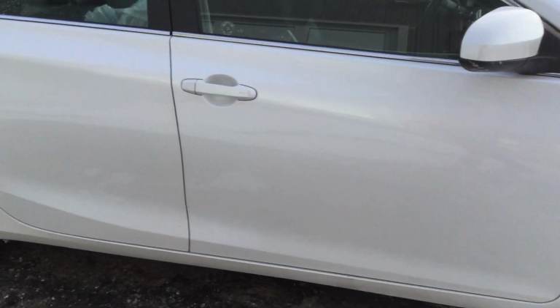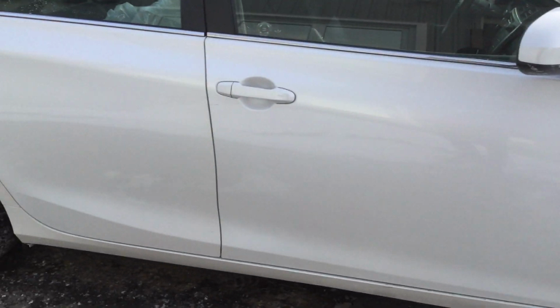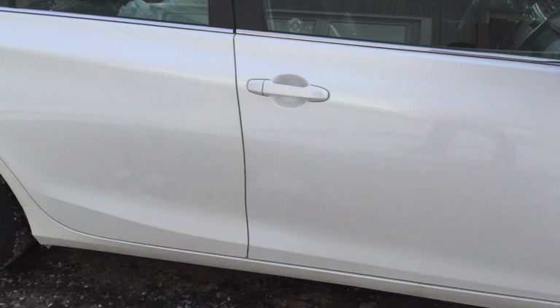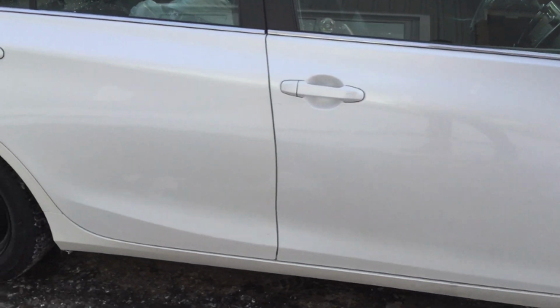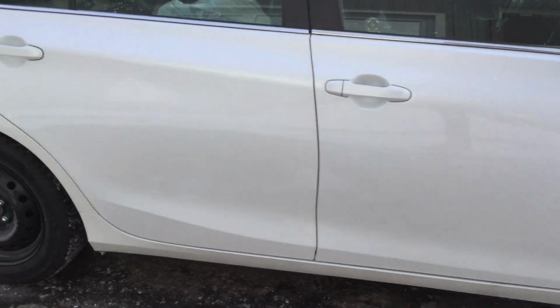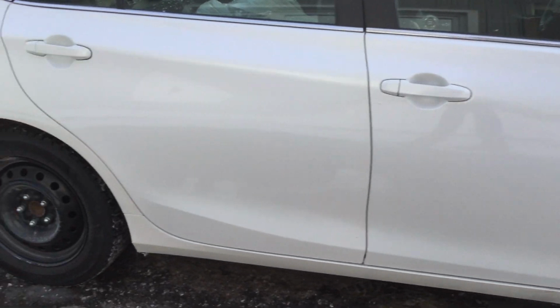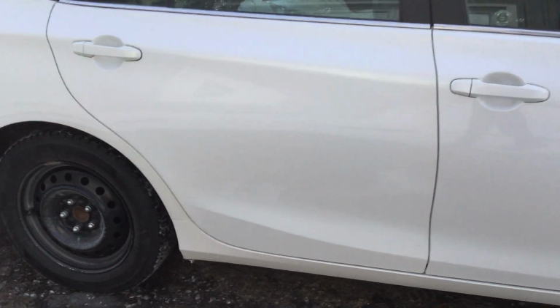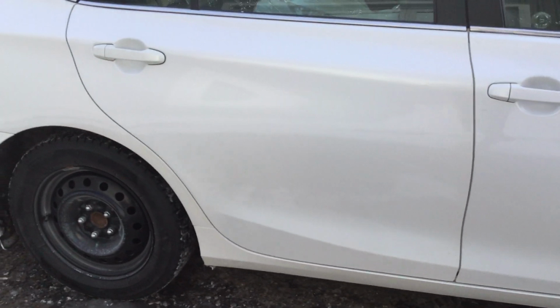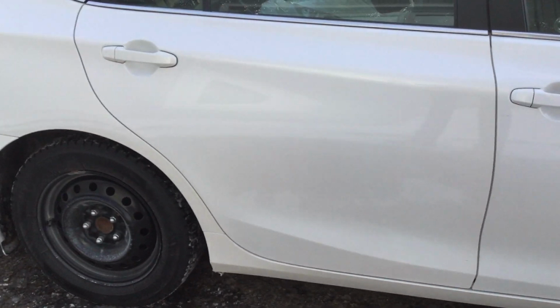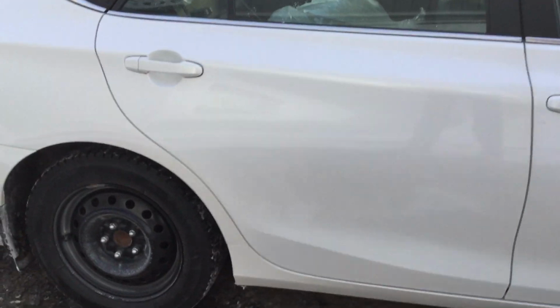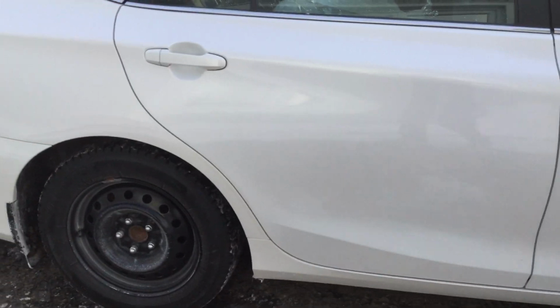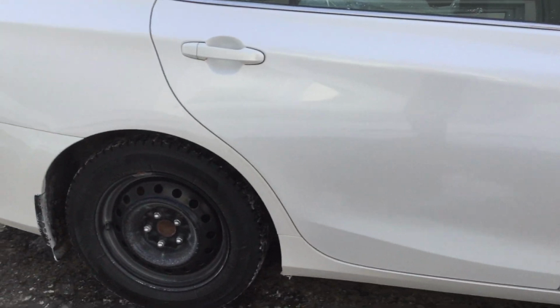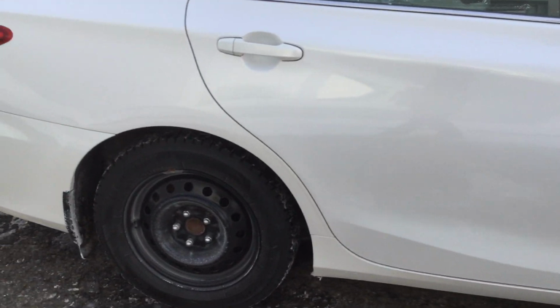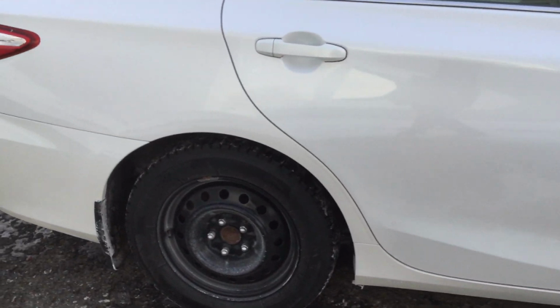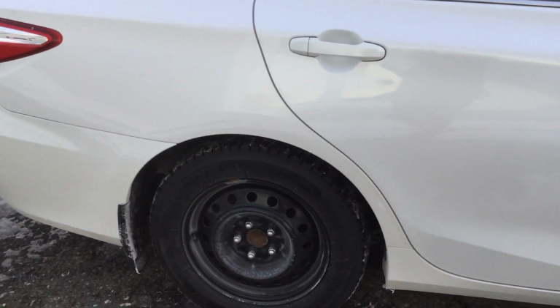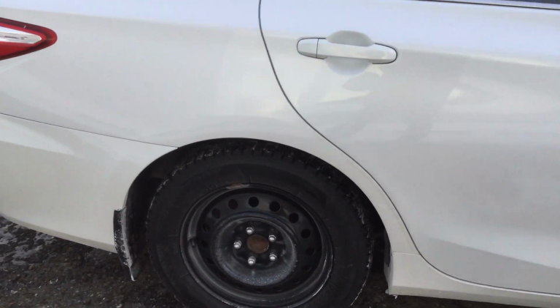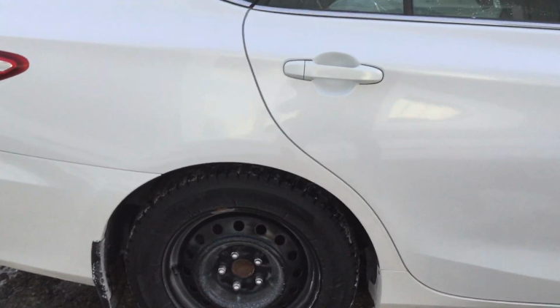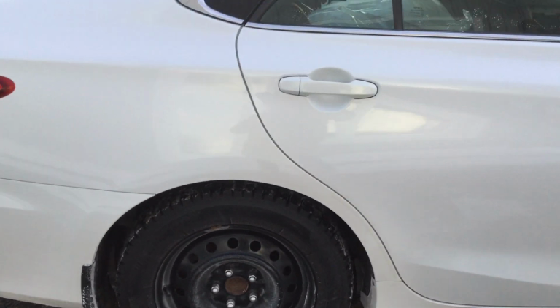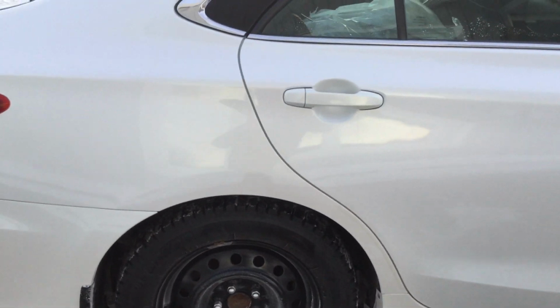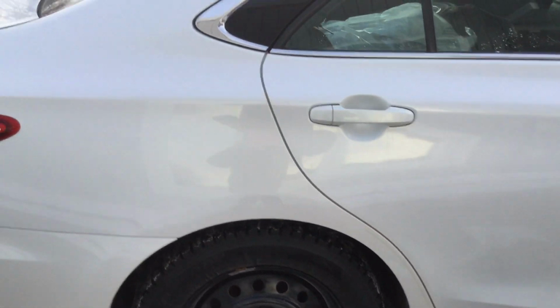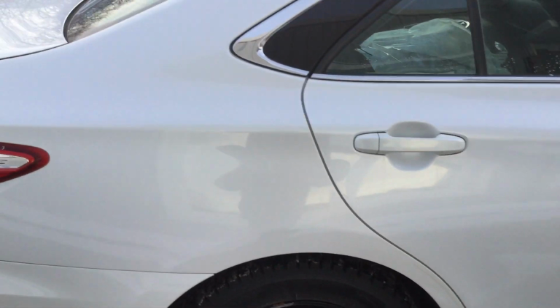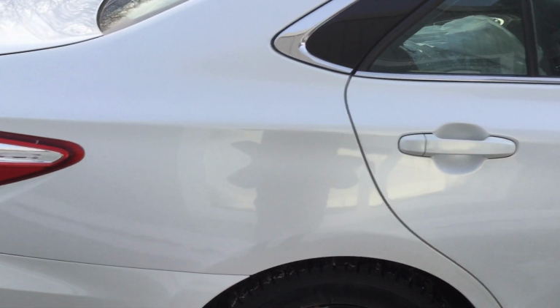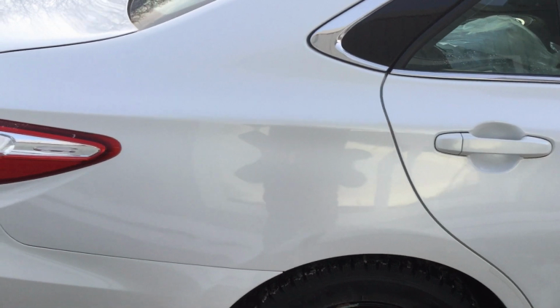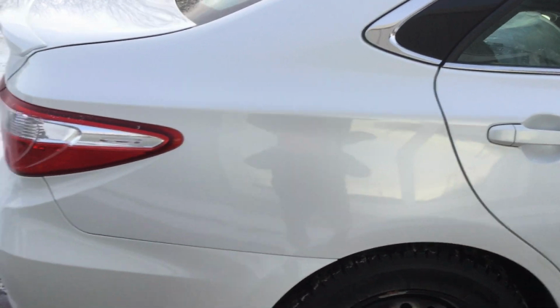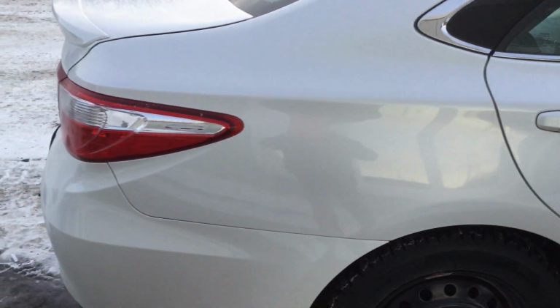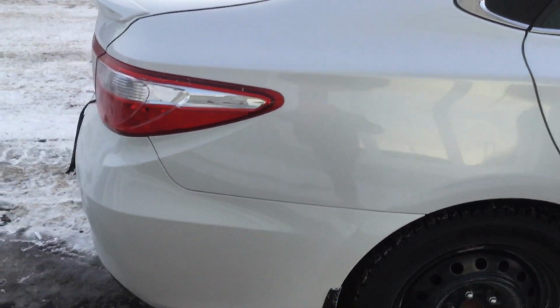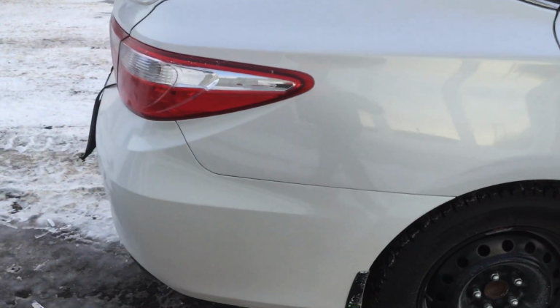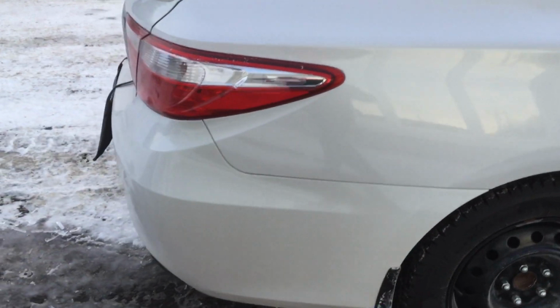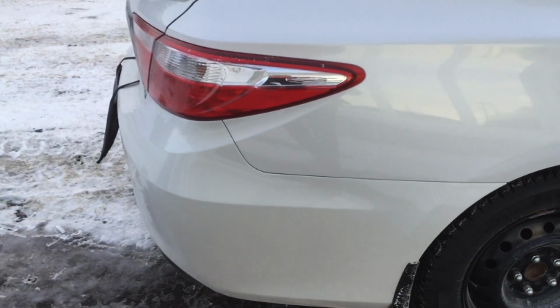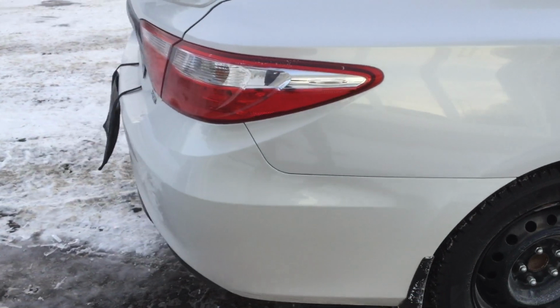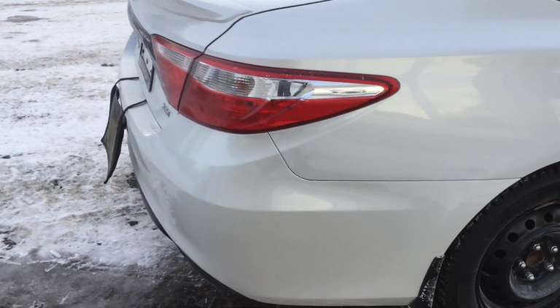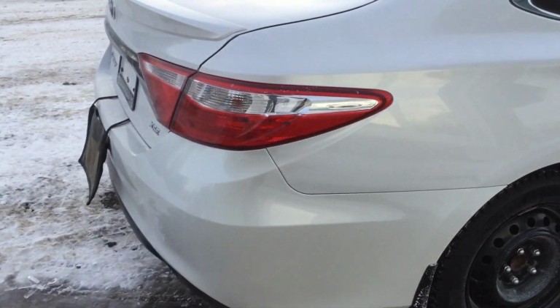You can see the body is in great shape — nothing major on there. The vehicle has the all-season tires as well as the rims in the back.